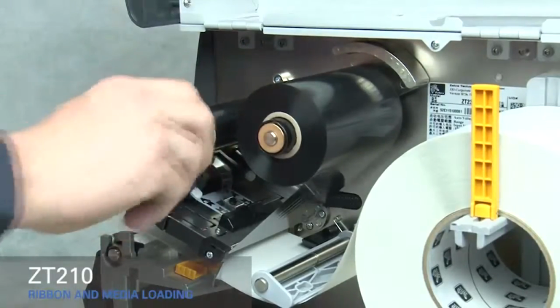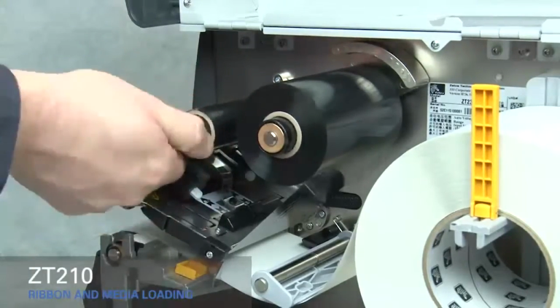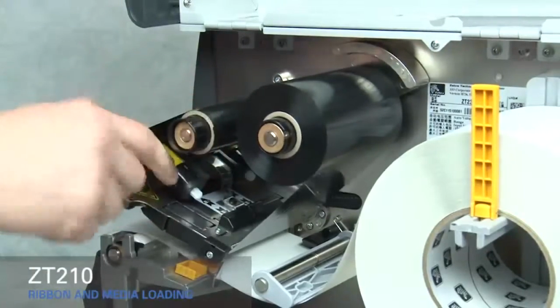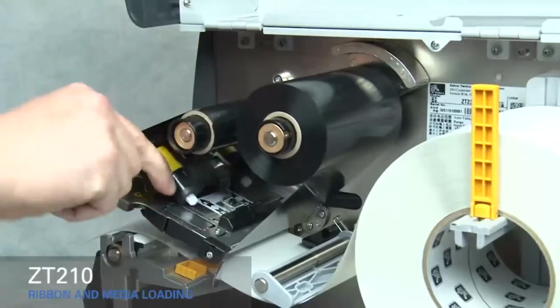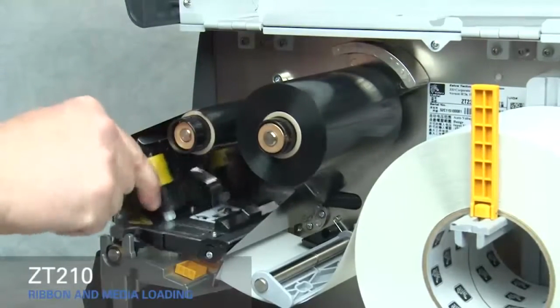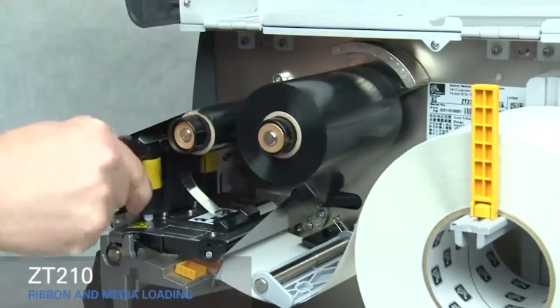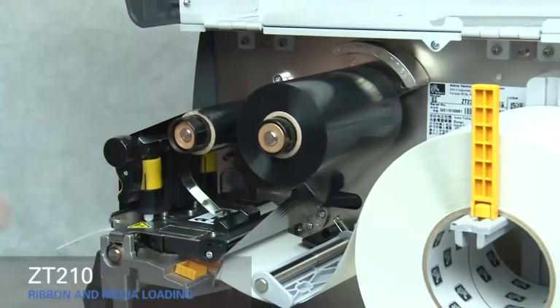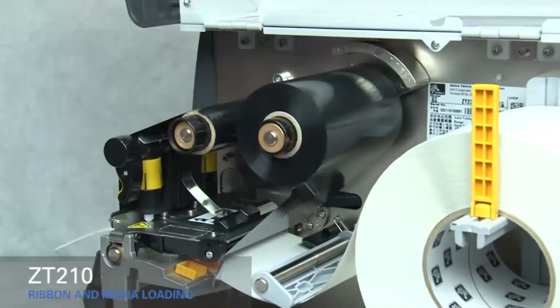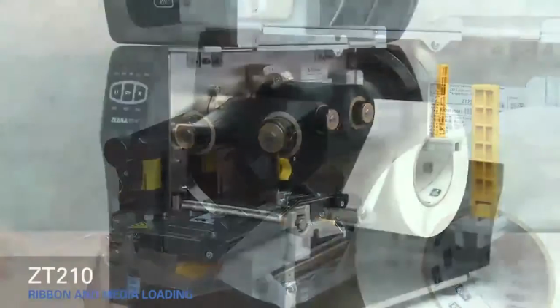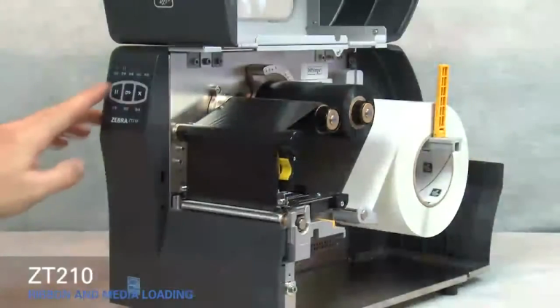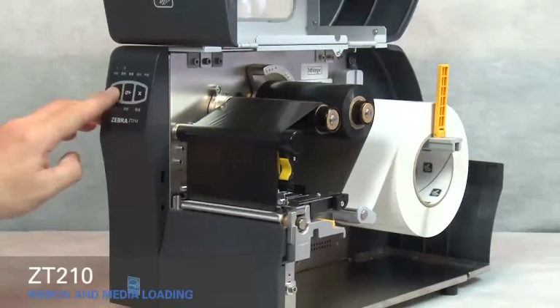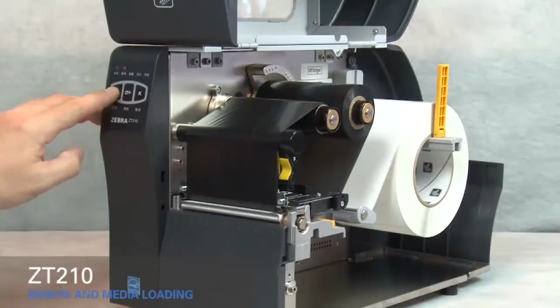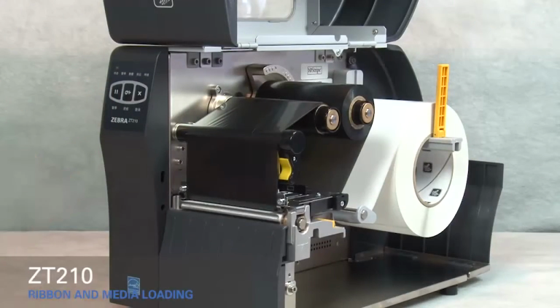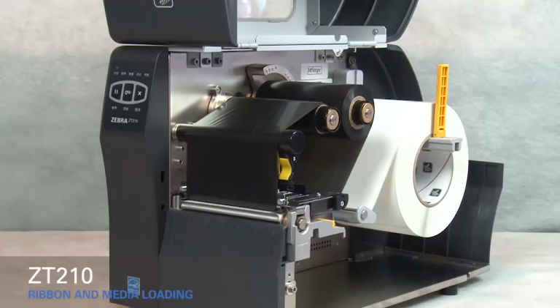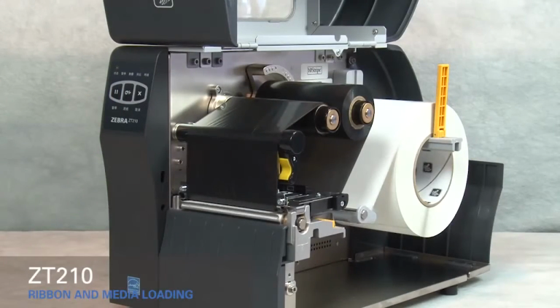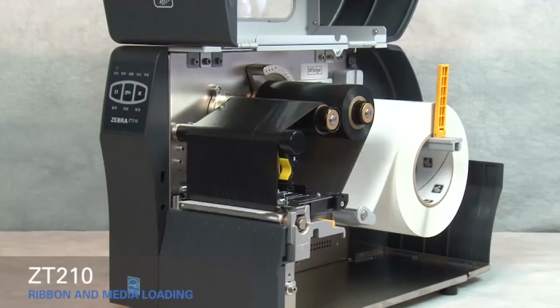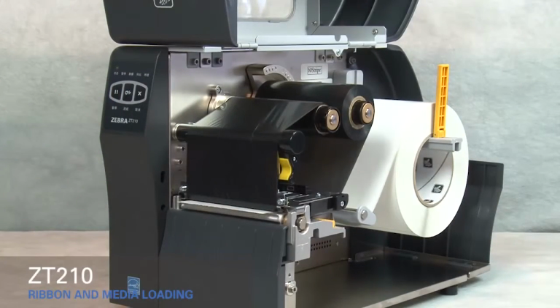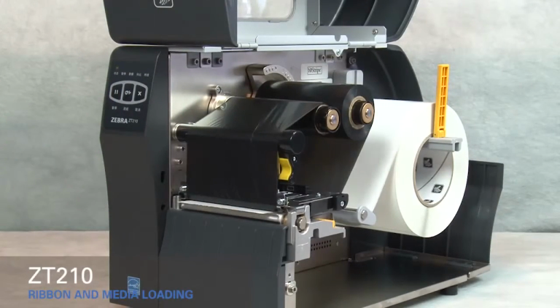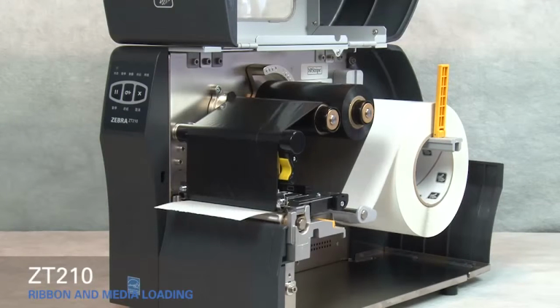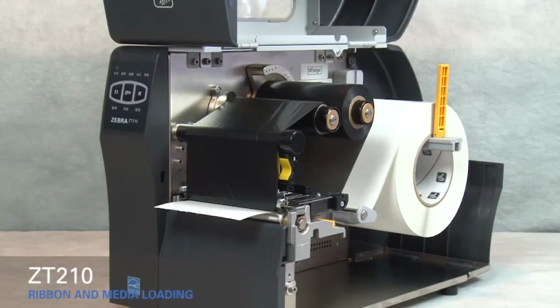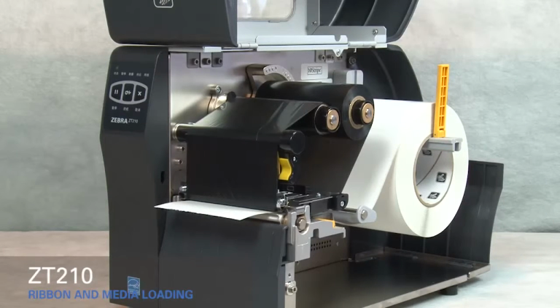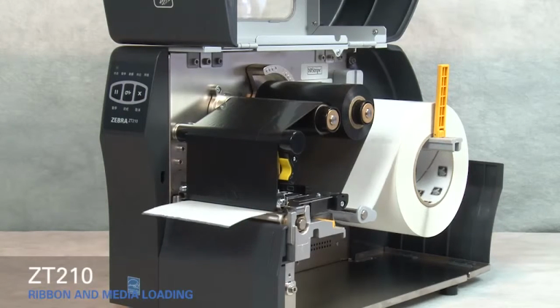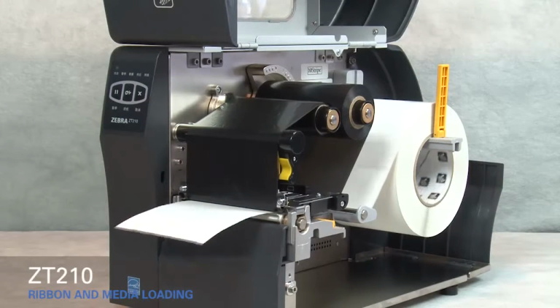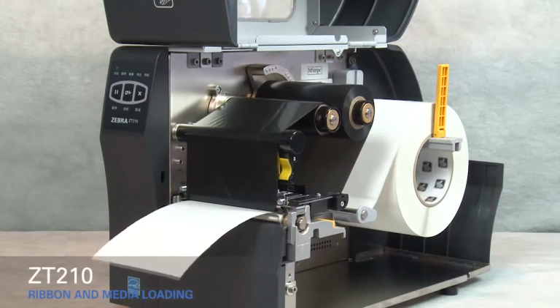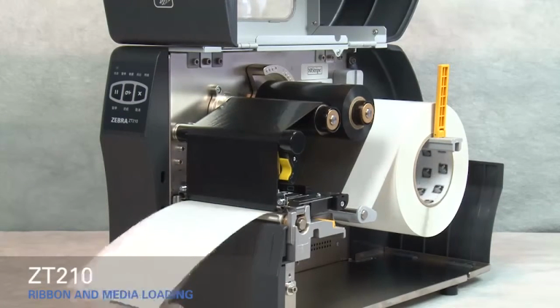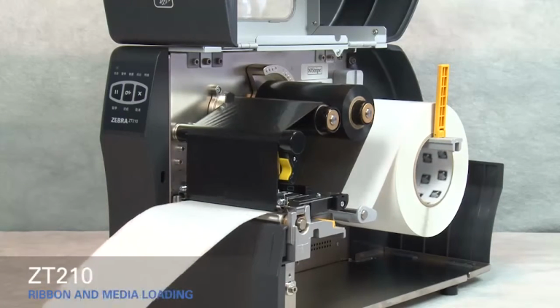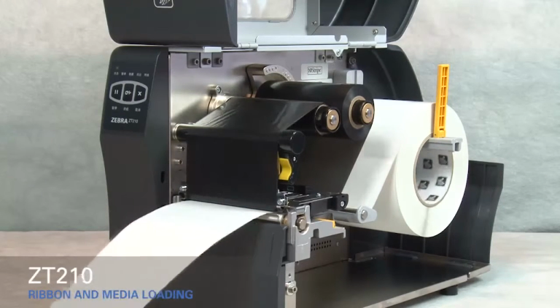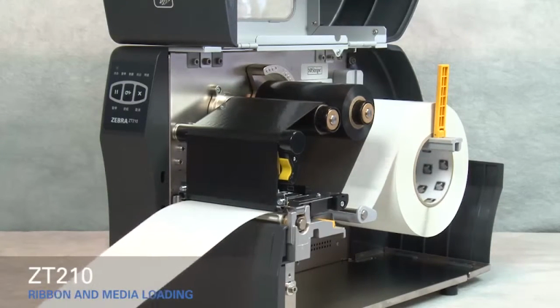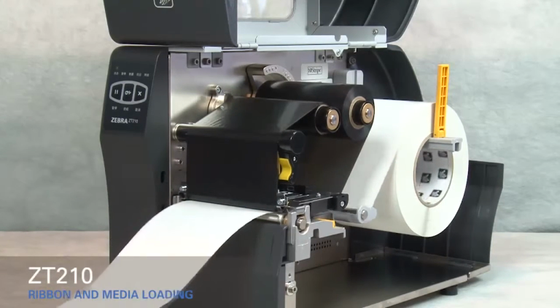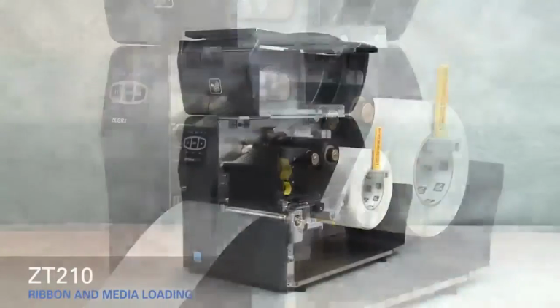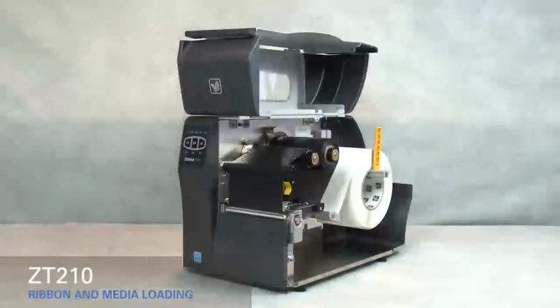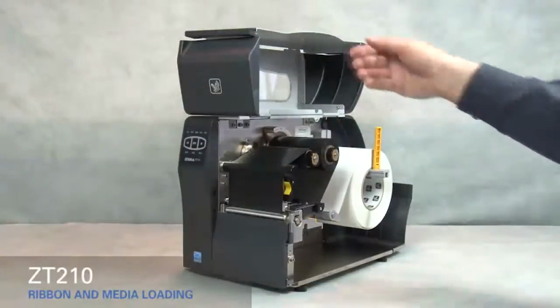Rotate the gold printhead lever down to close the printhead. Press the pause button to calibrate the printer. Close the media door.